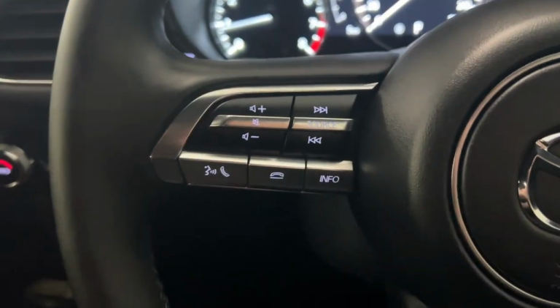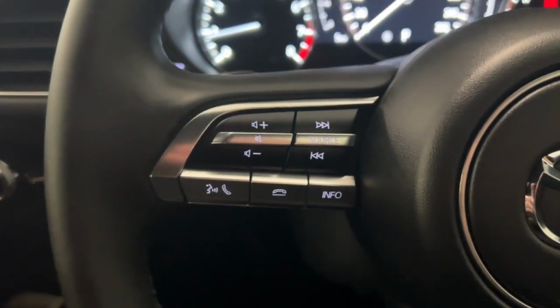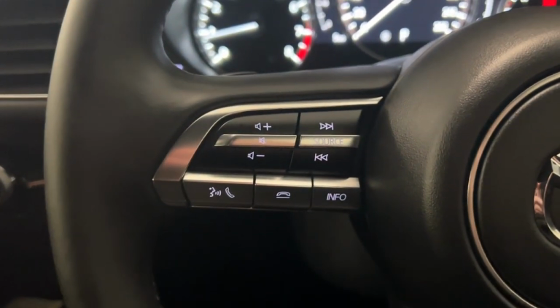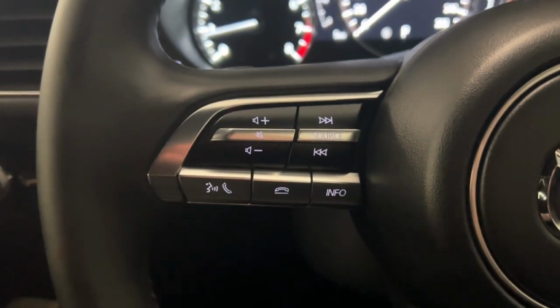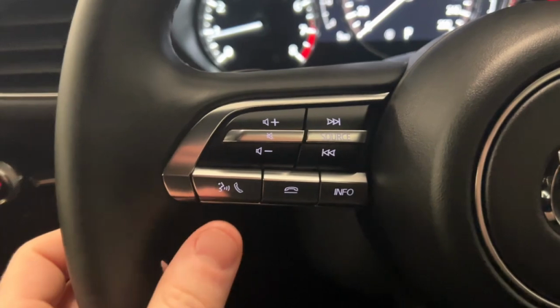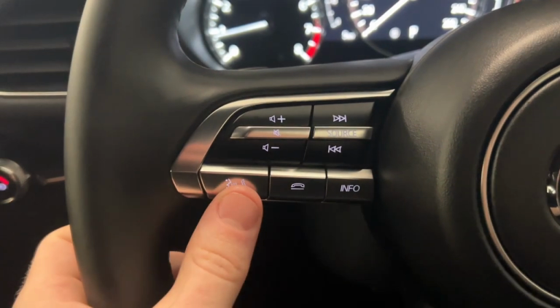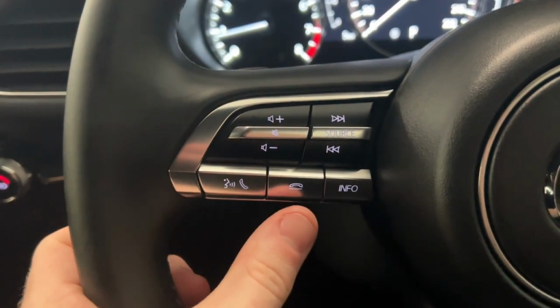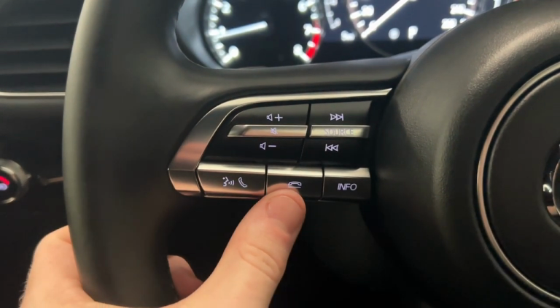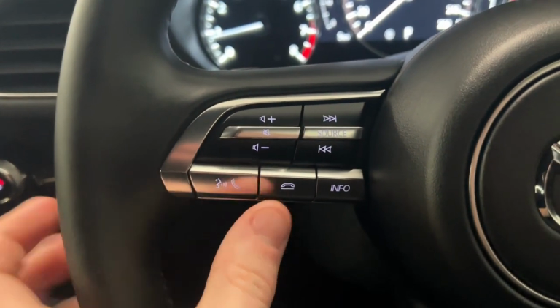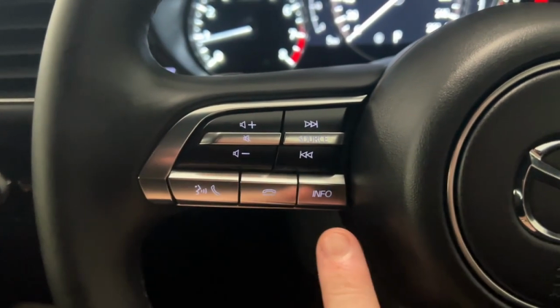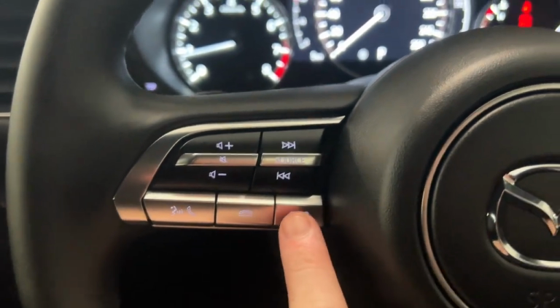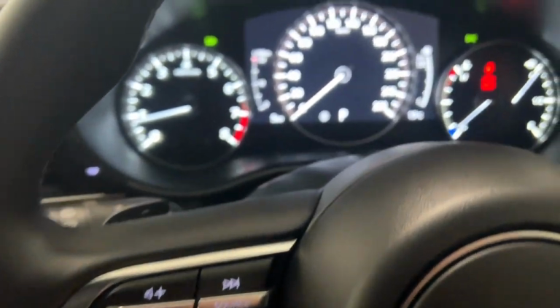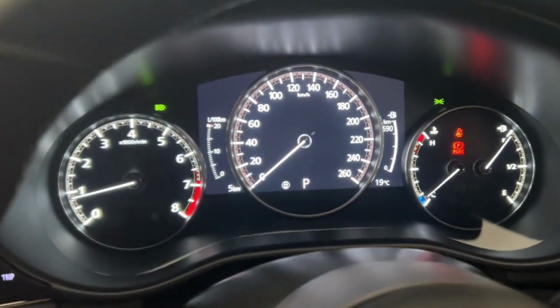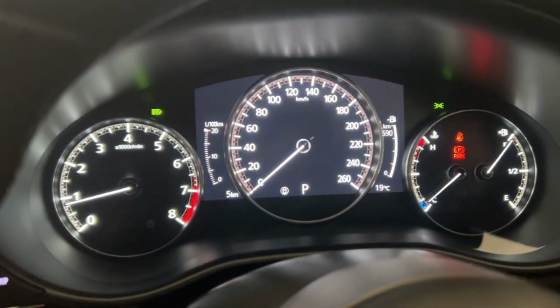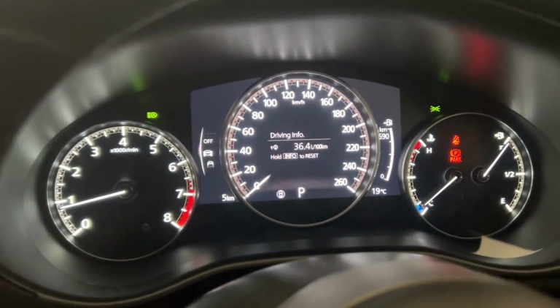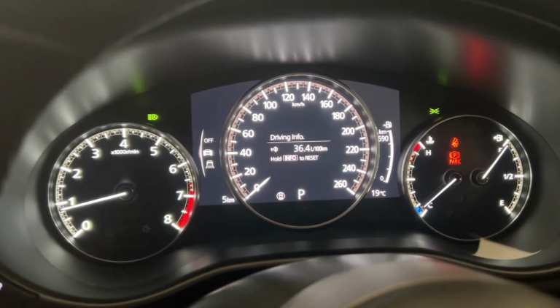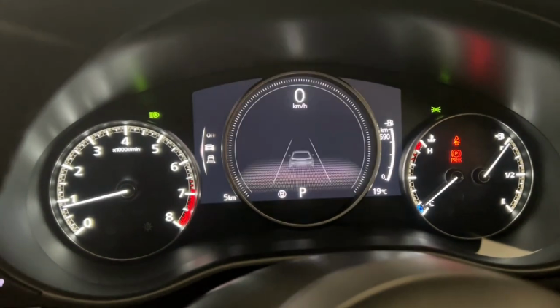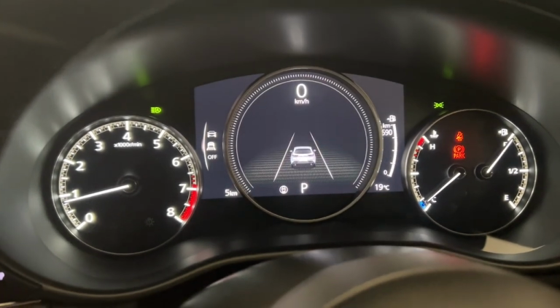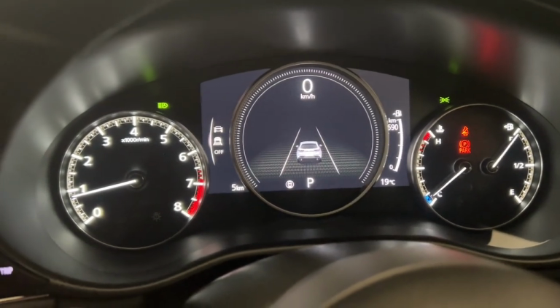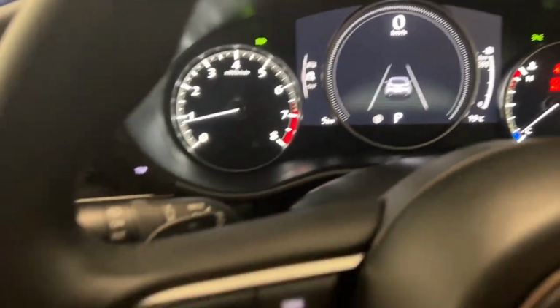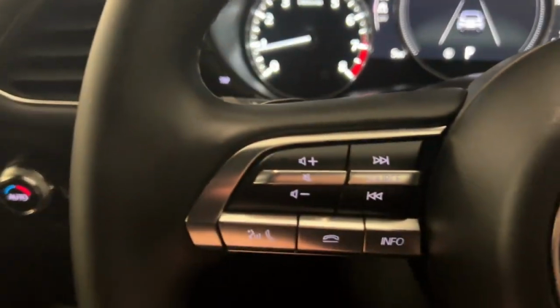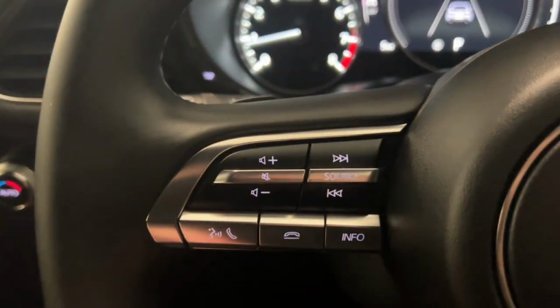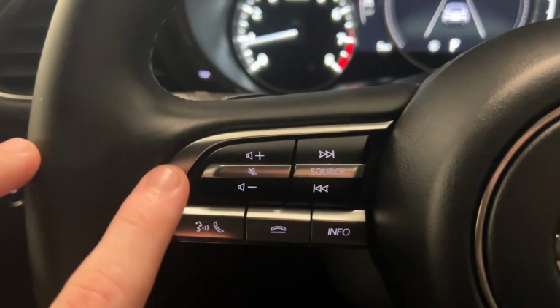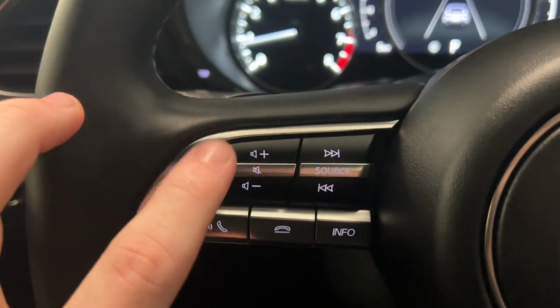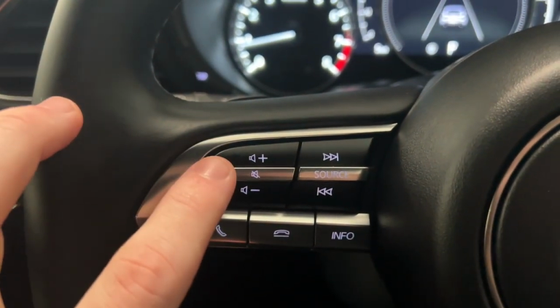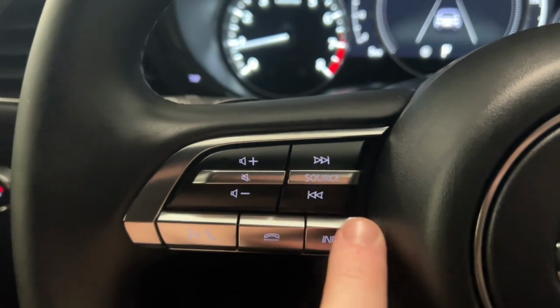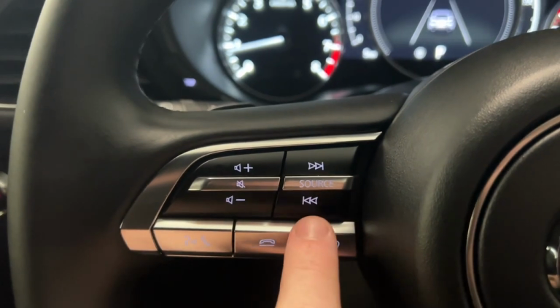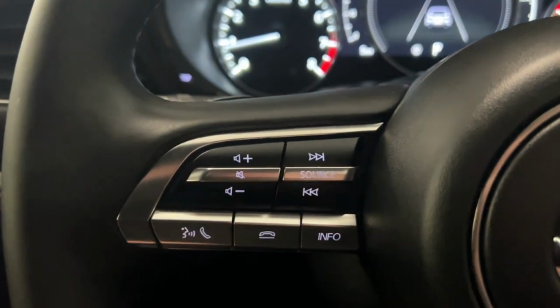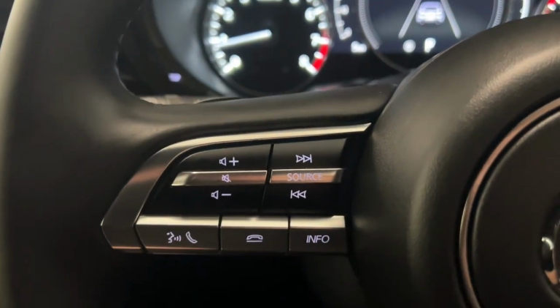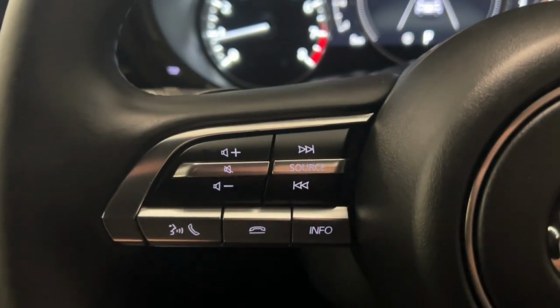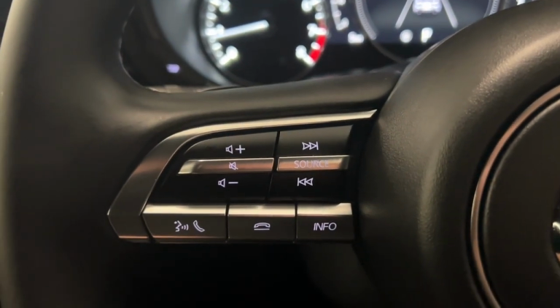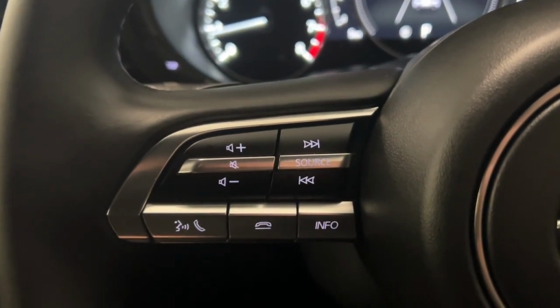And on the left-hand side of the steering wheel, you've got your answer the phone button, hang up the phone, info to cycle between your fuel economy and digital cluster, volume switch, and then you've got your seek songs there.